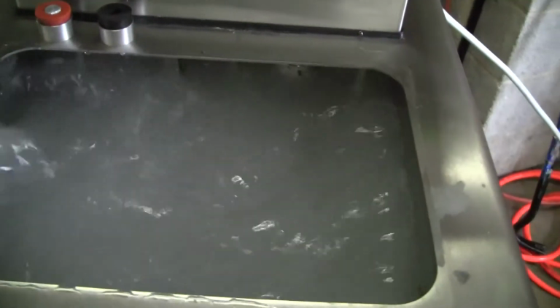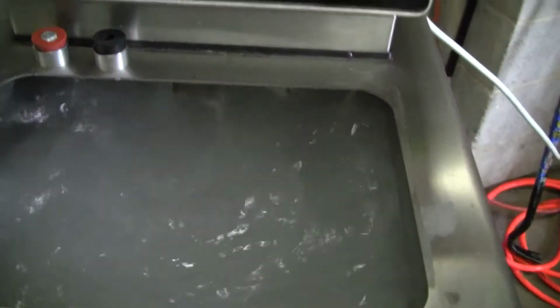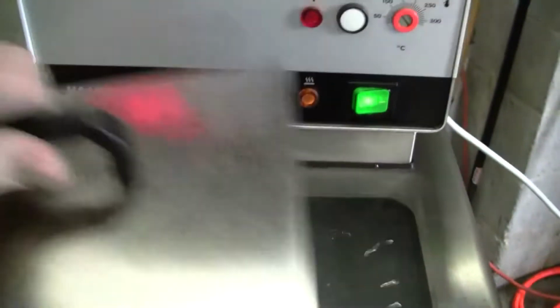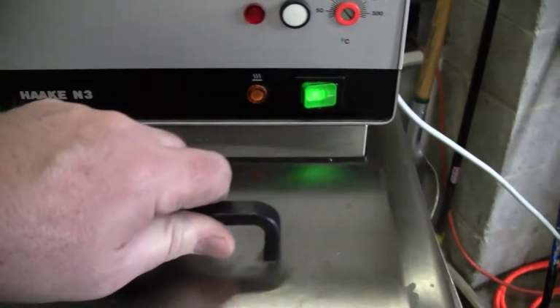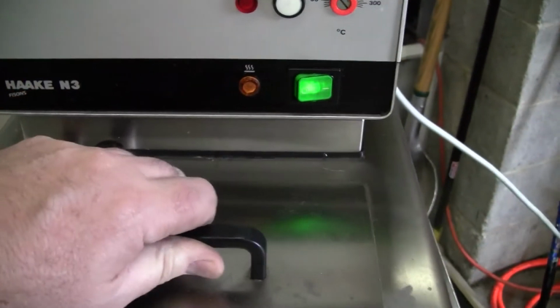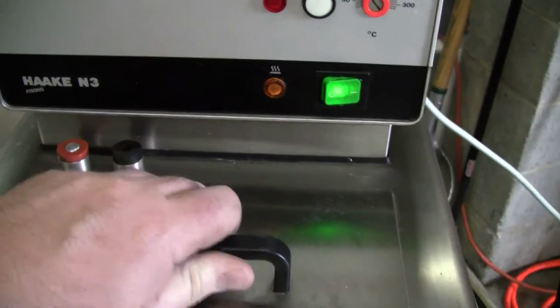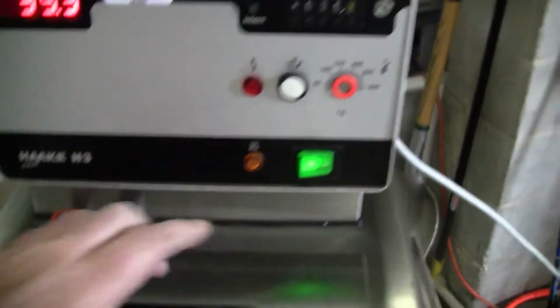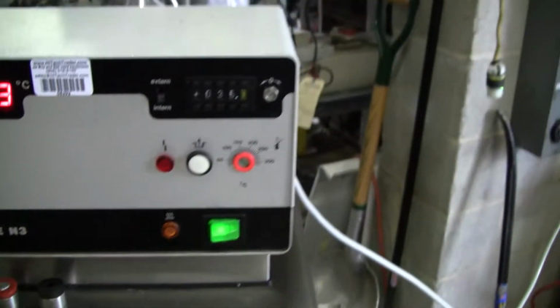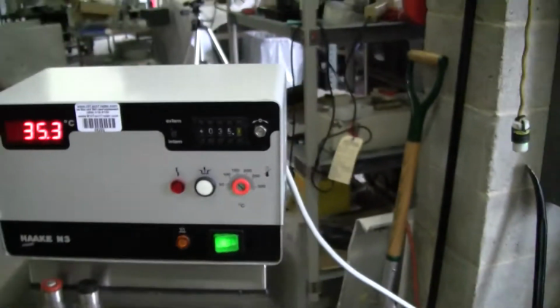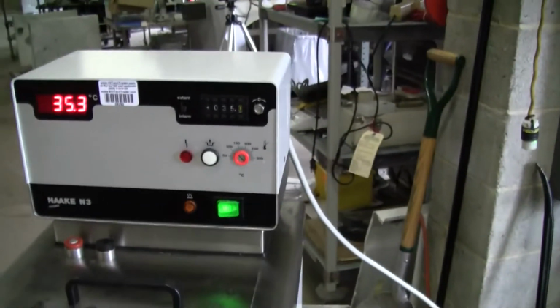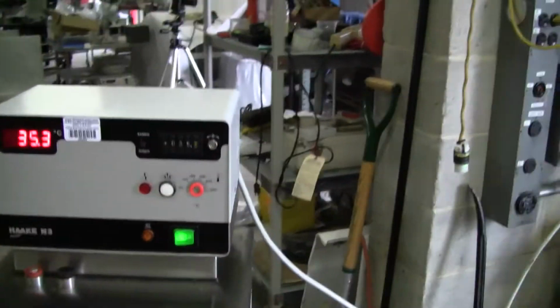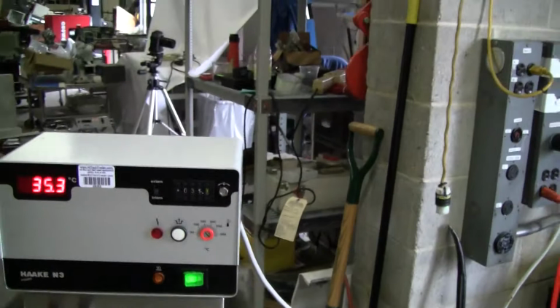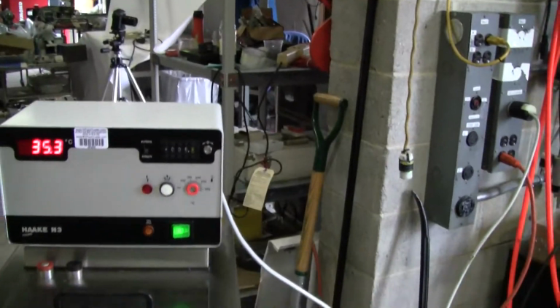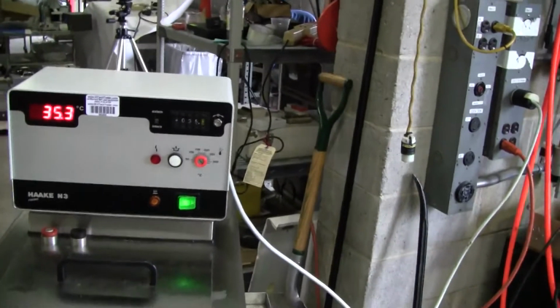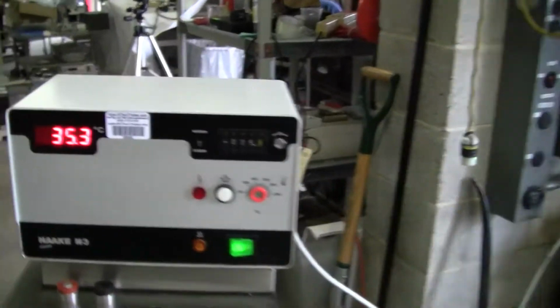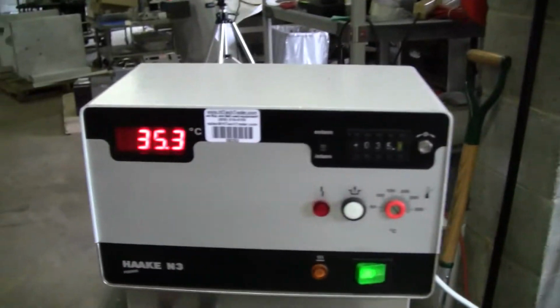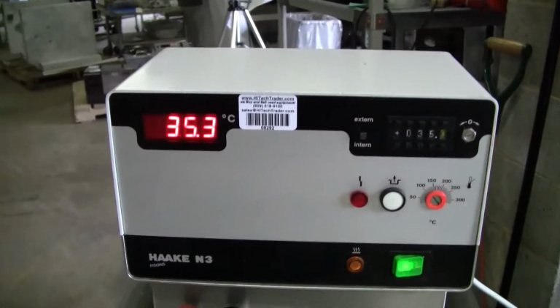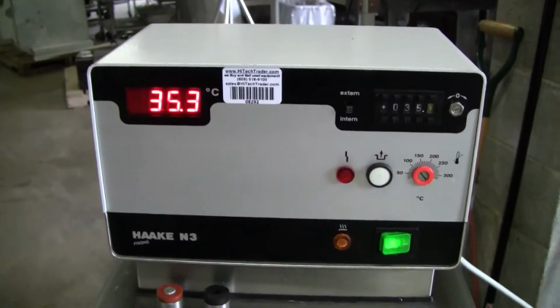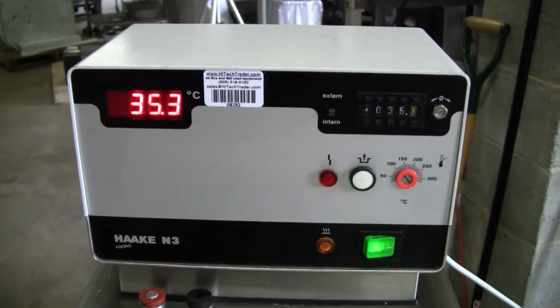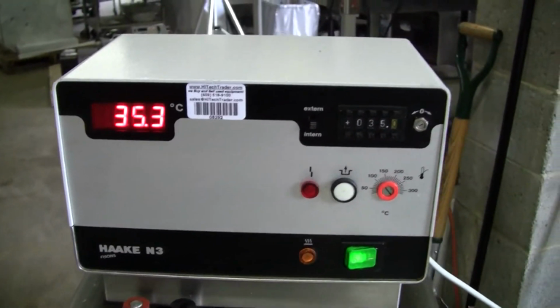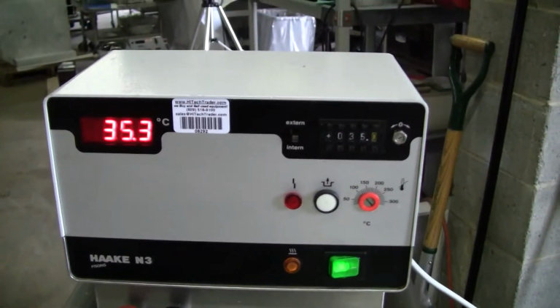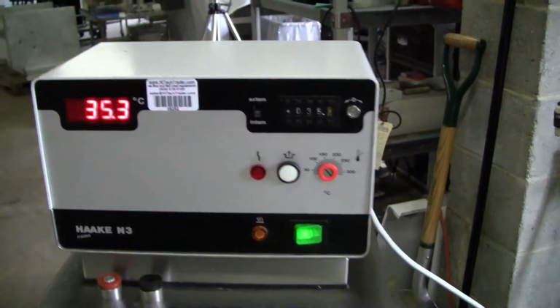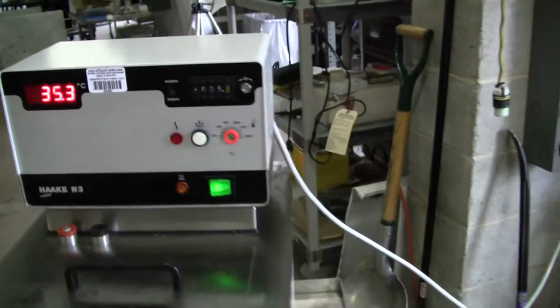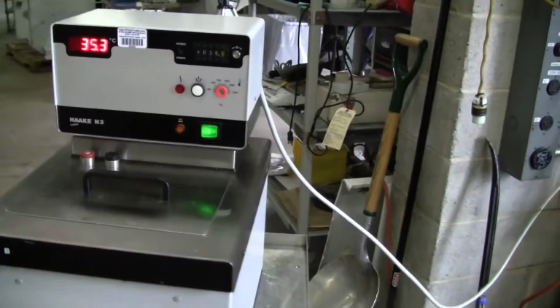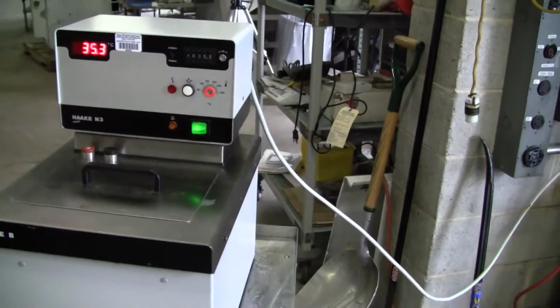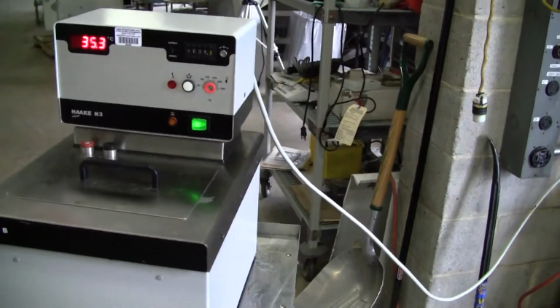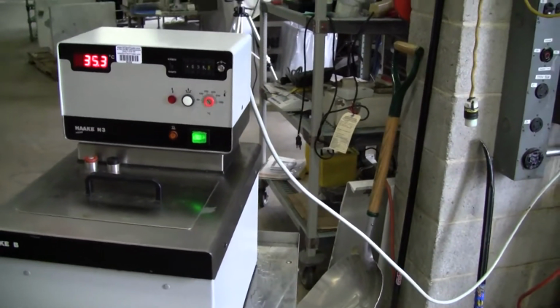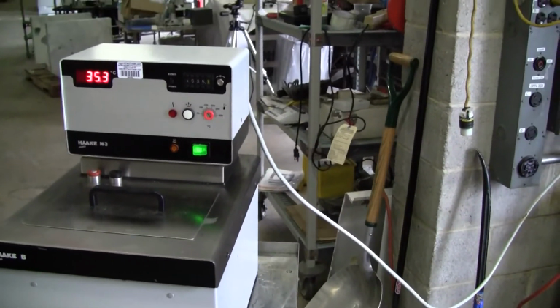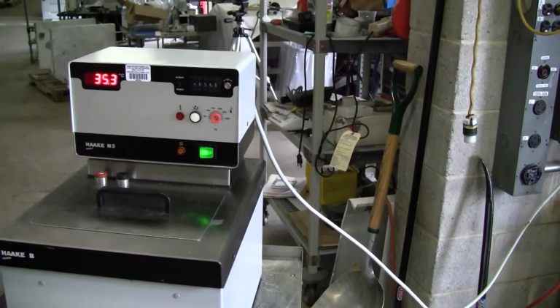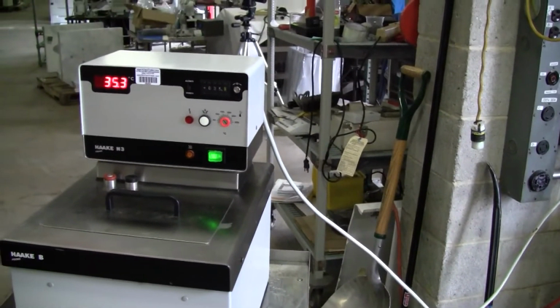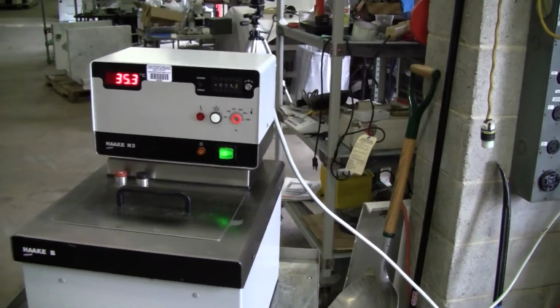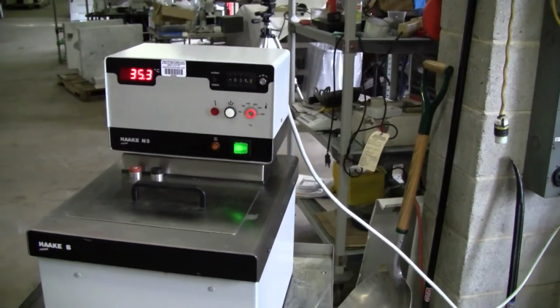We're running out of water right now. It's currently set at 35 and it's held at 35.3. It's got a high temp of 300 degrees C.